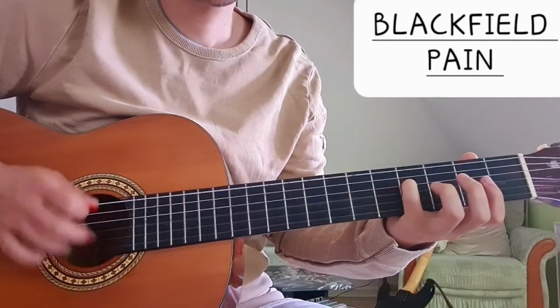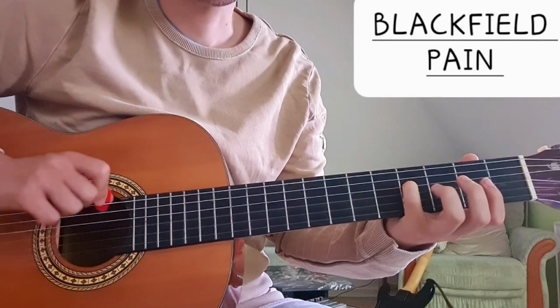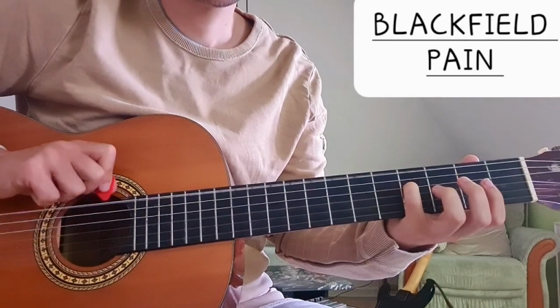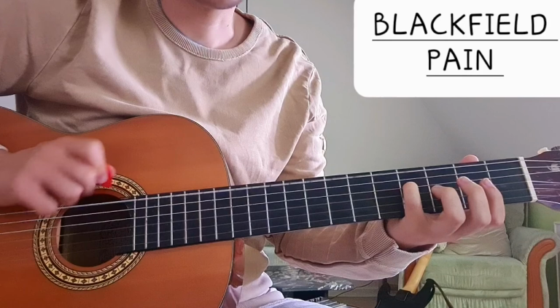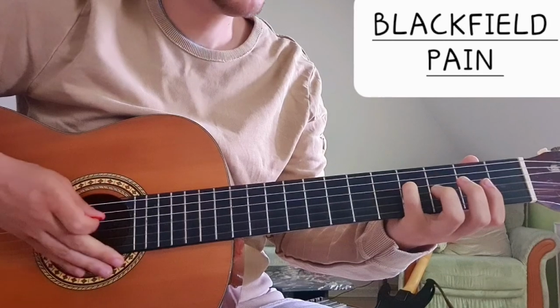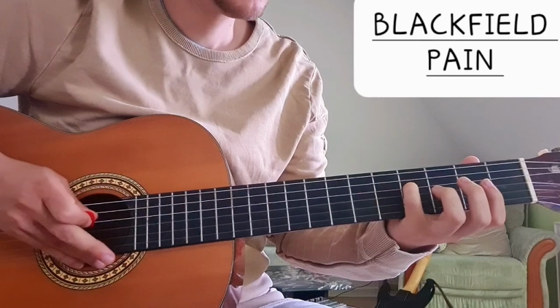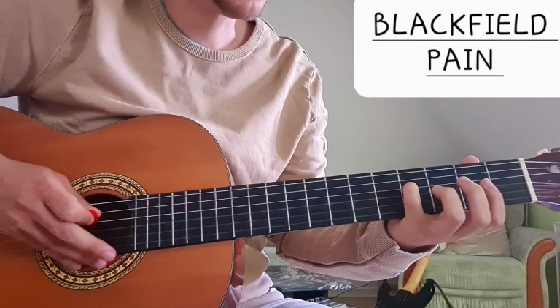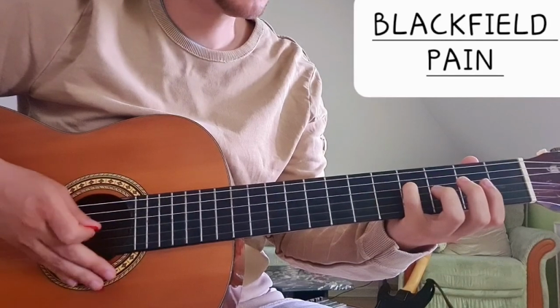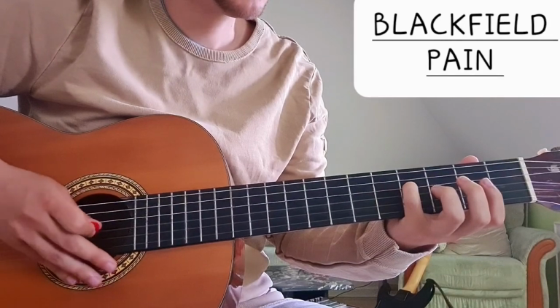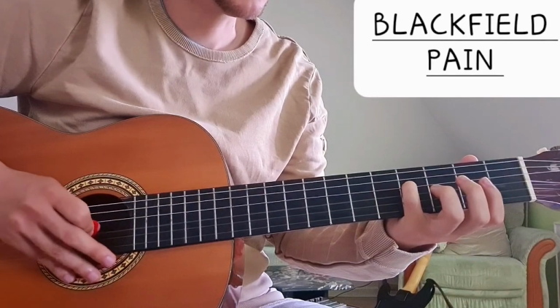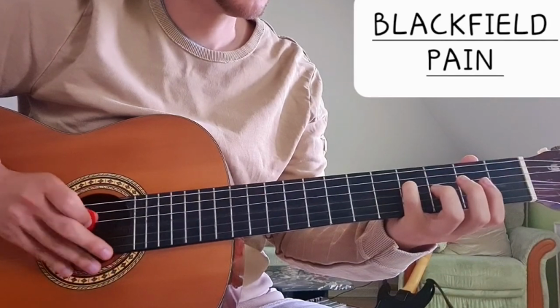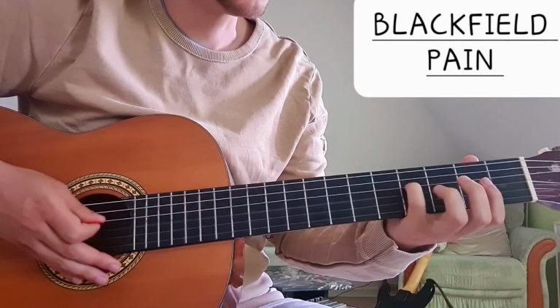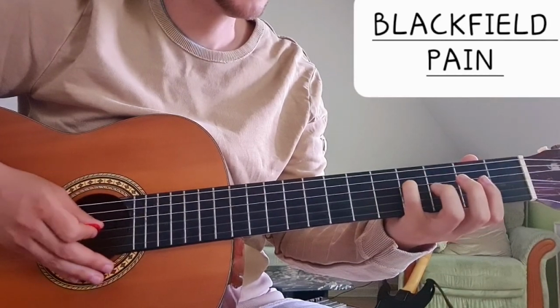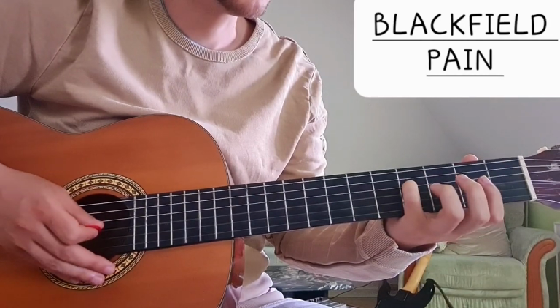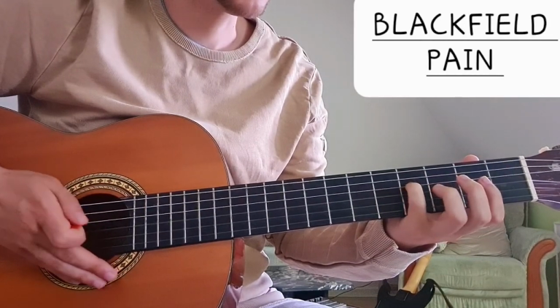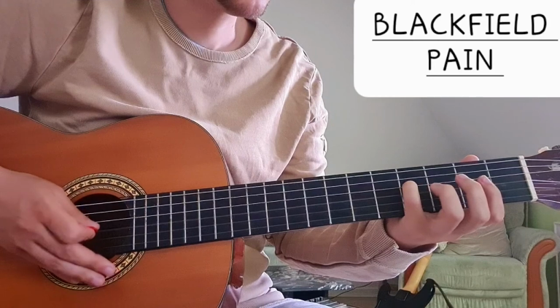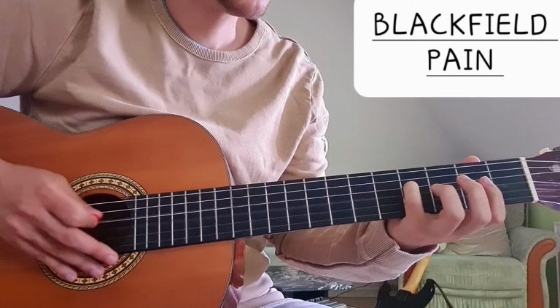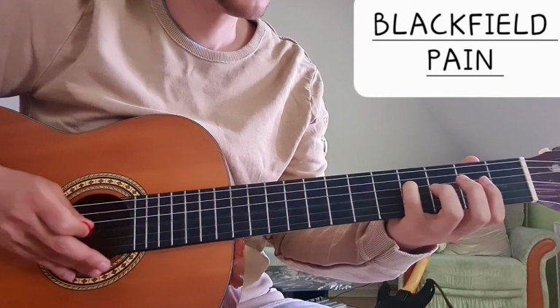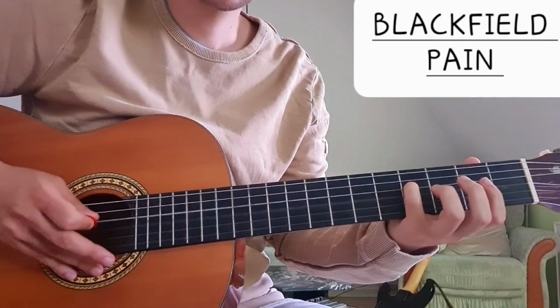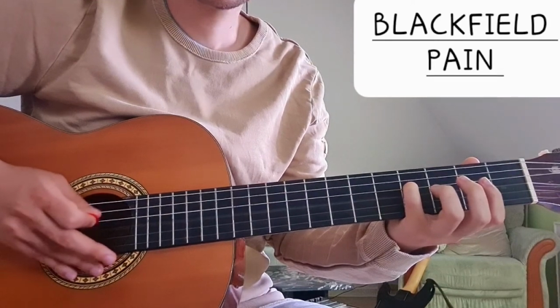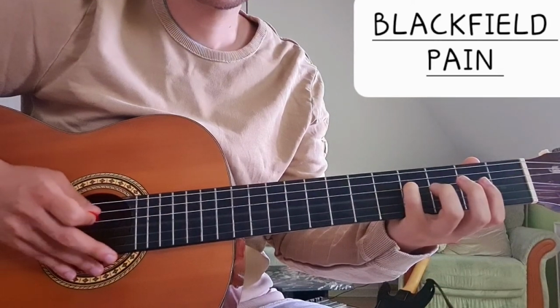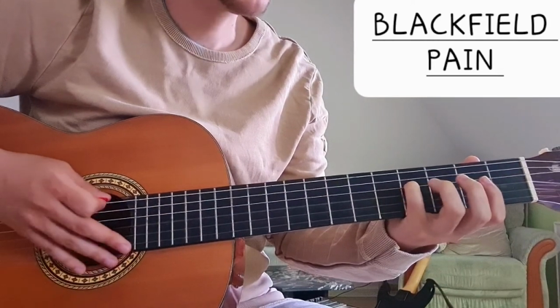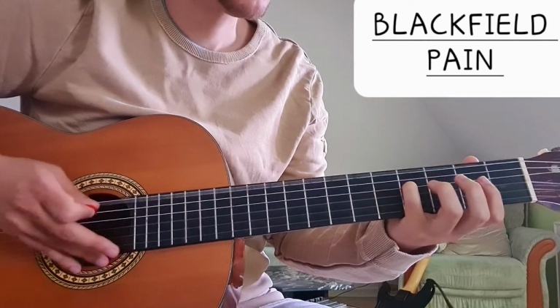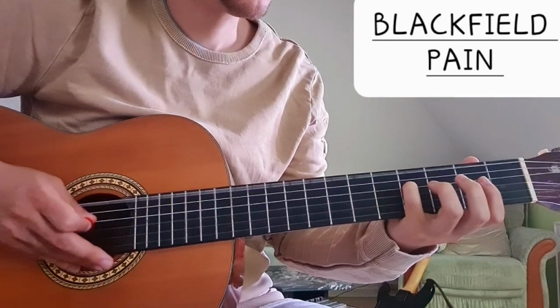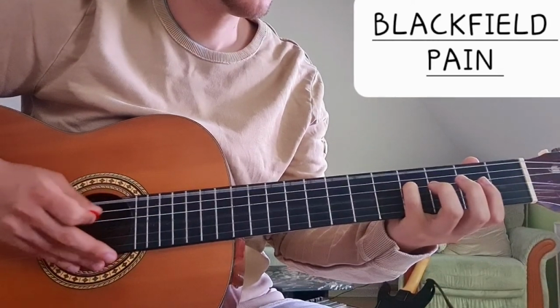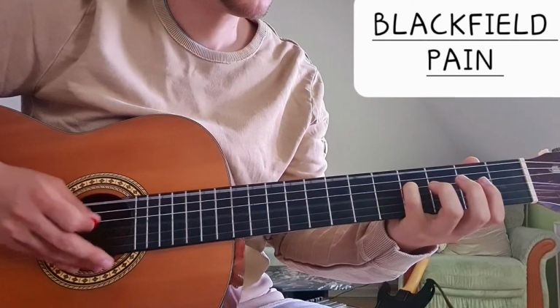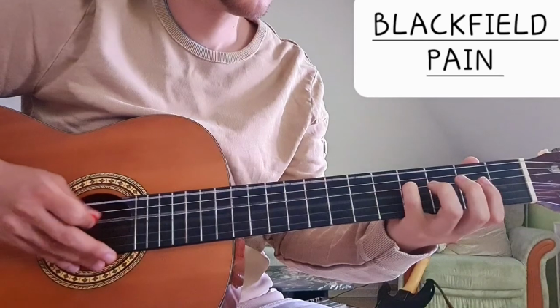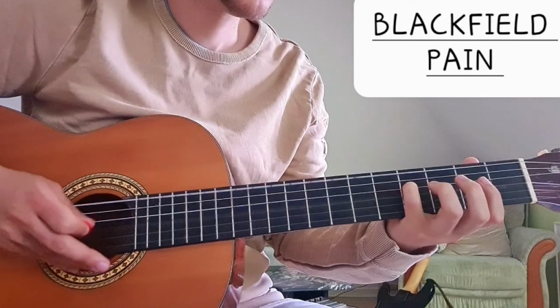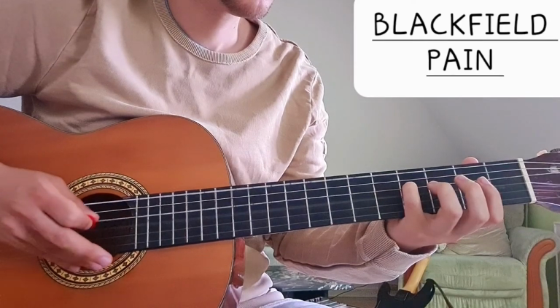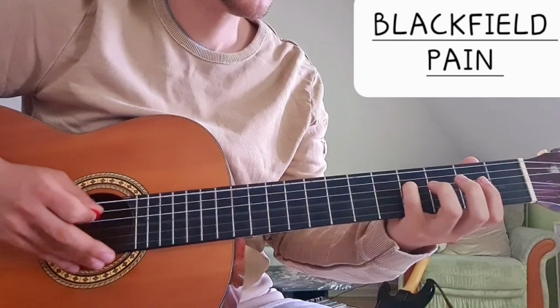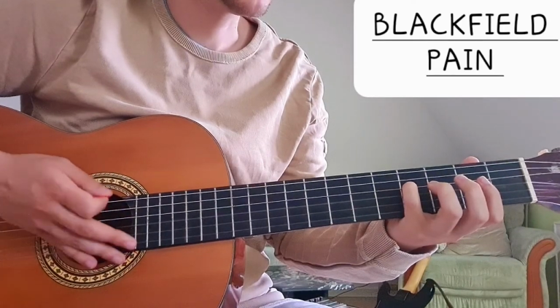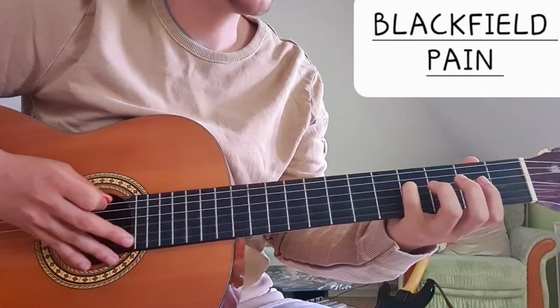So we open E, 4 on the D string, and then open G and D string. So that's the first one.